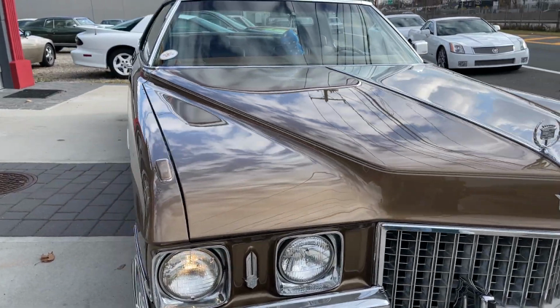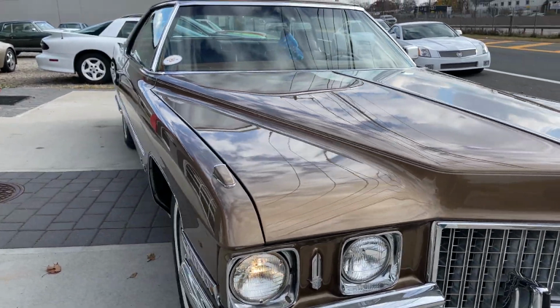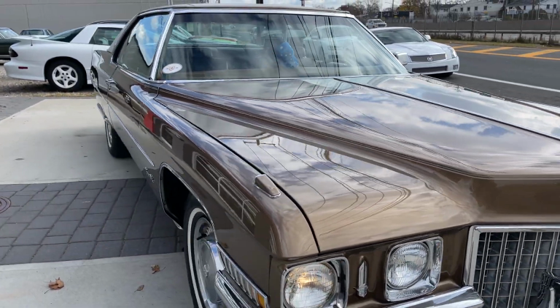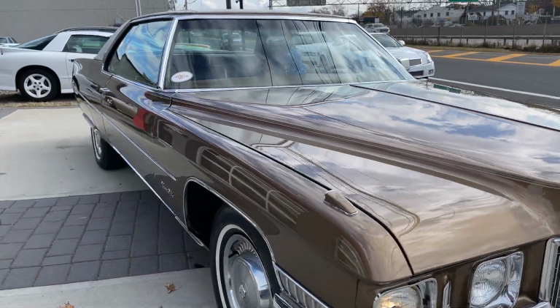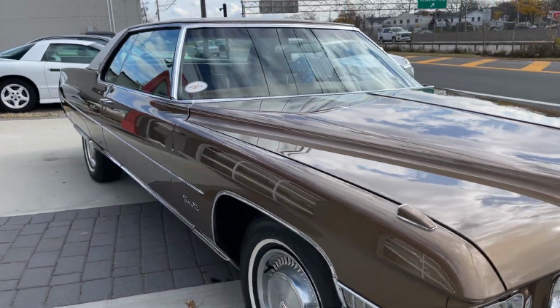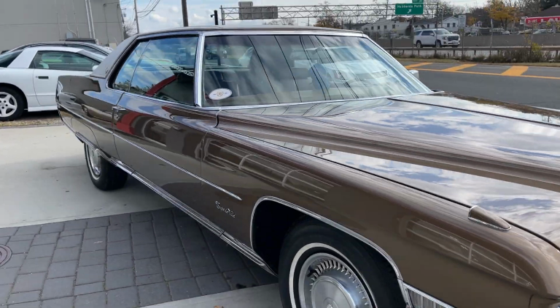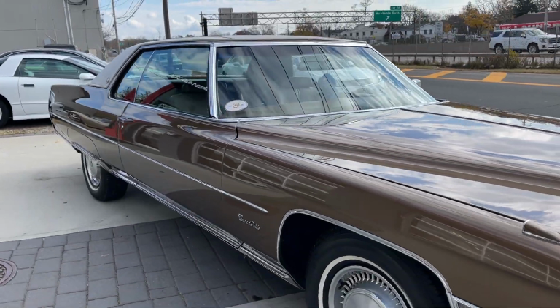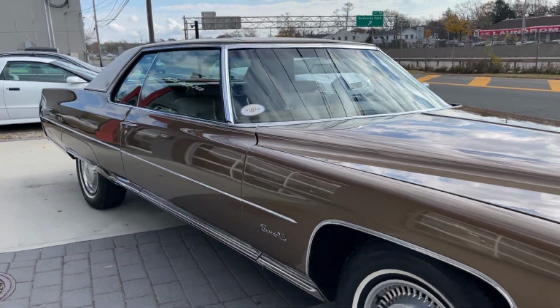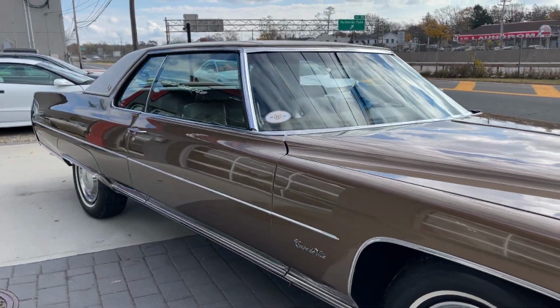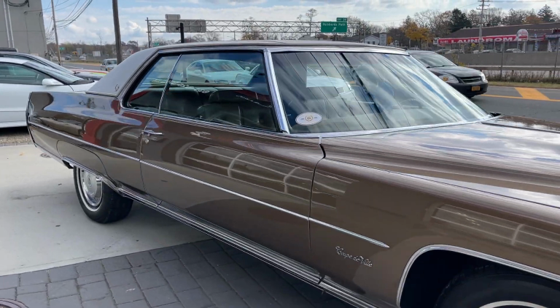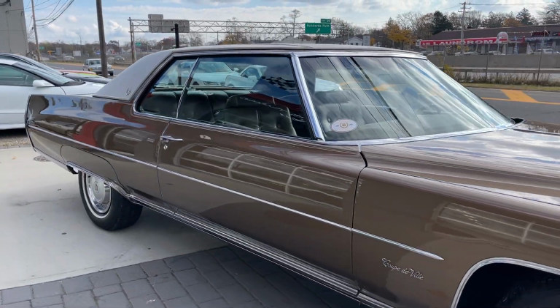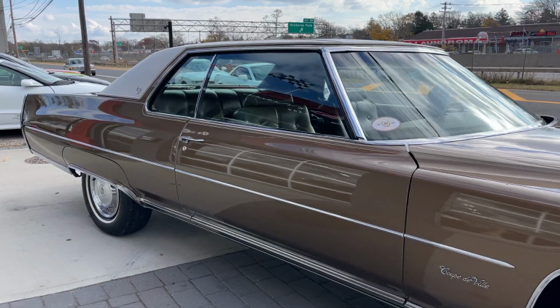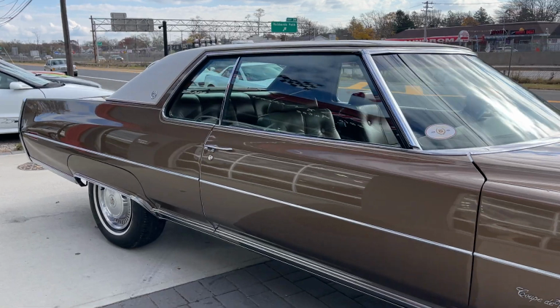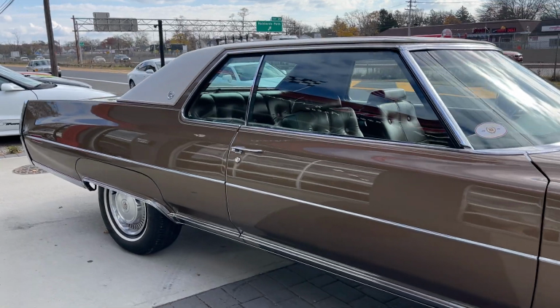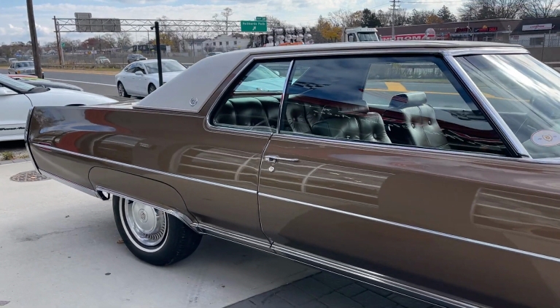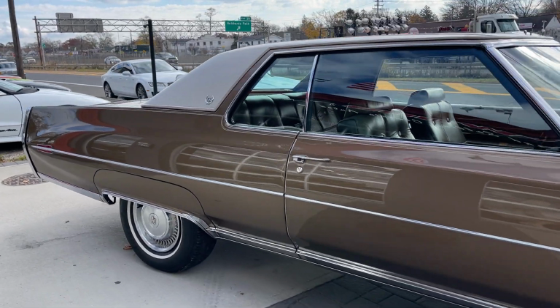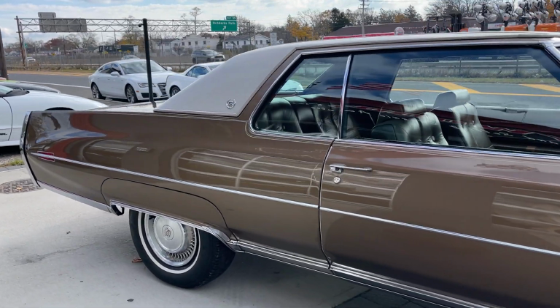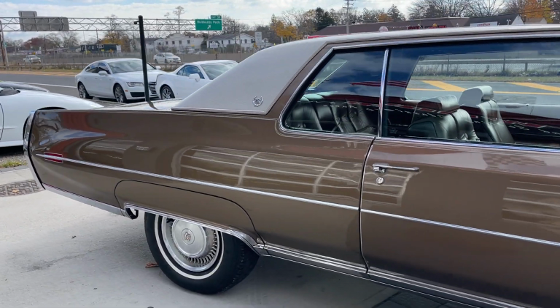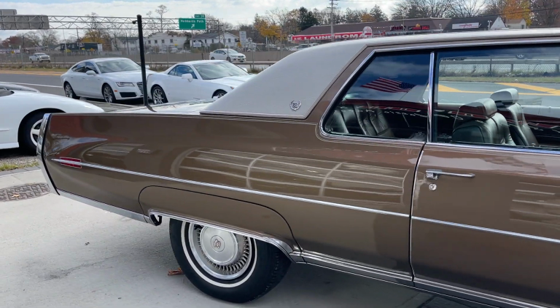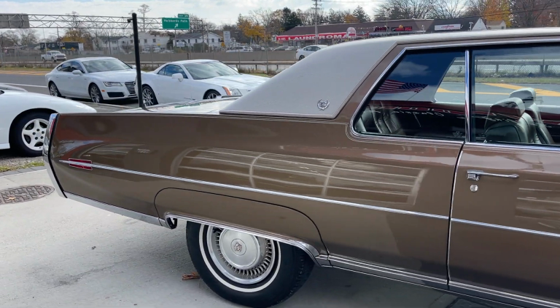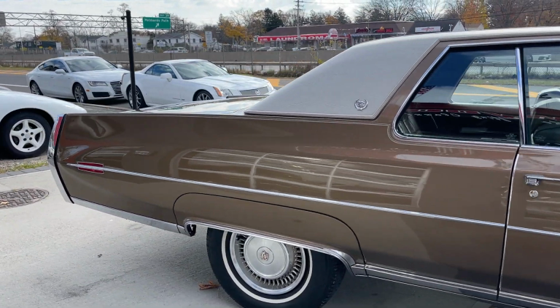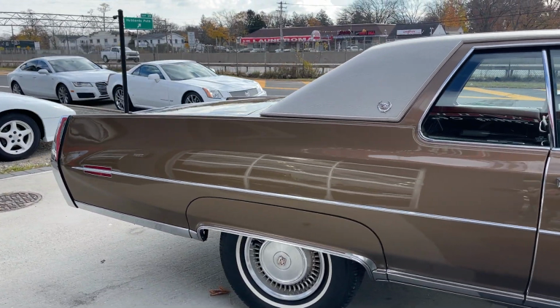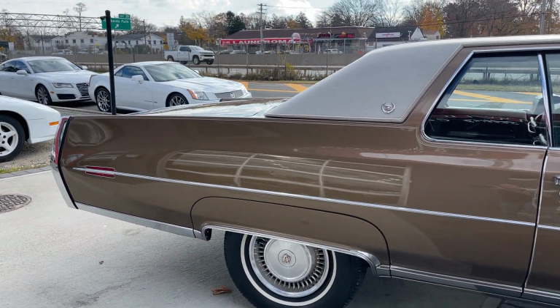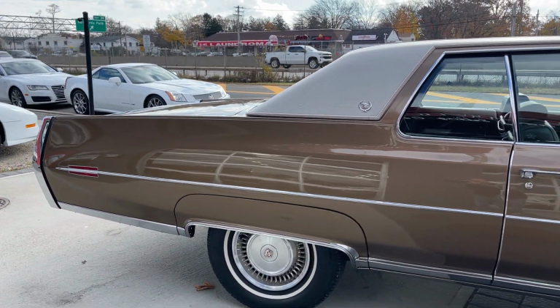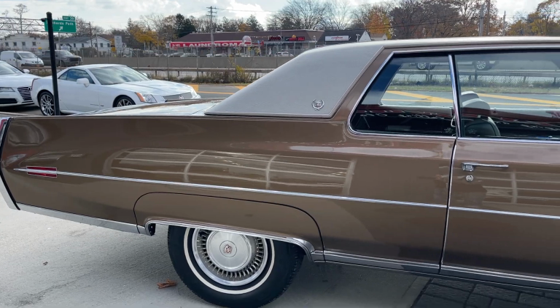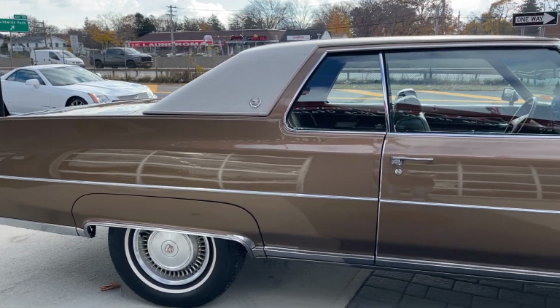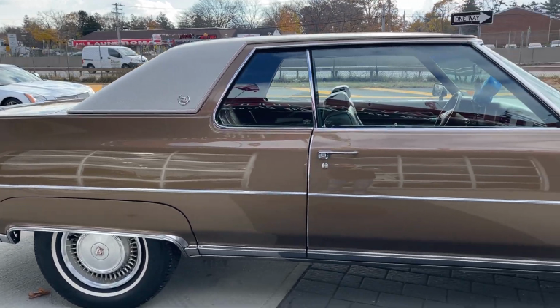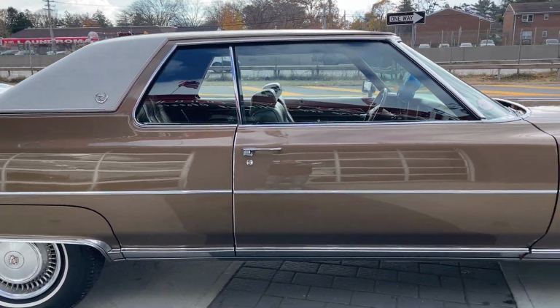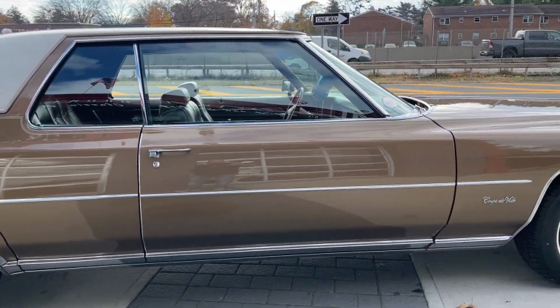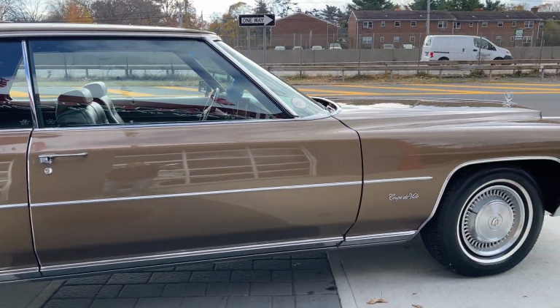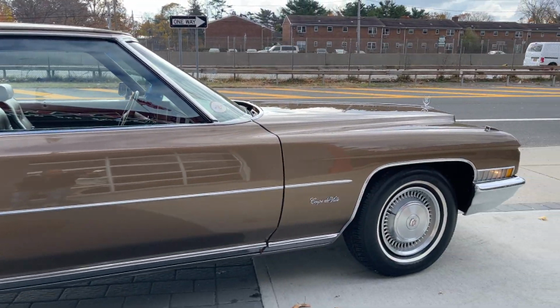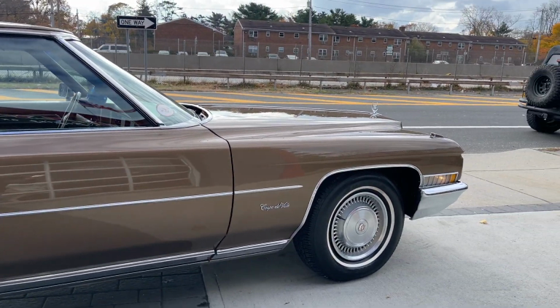From what I'm told it's a one owner car. It's got 98,000 original miles. Very rare color — it's code 69, Clove Metallic. But just look at this car and how nice it is.